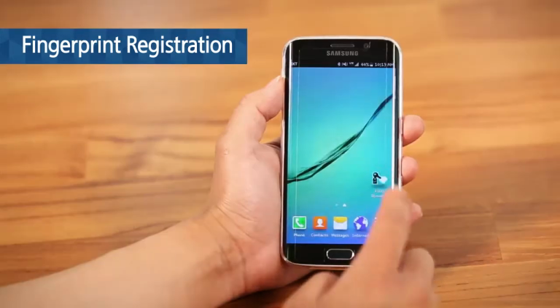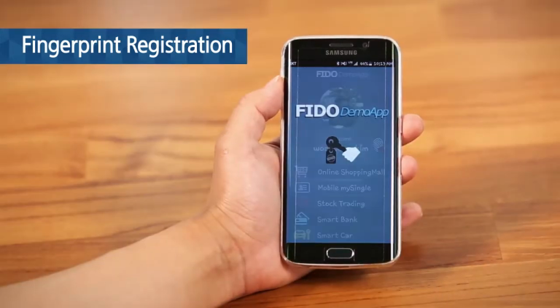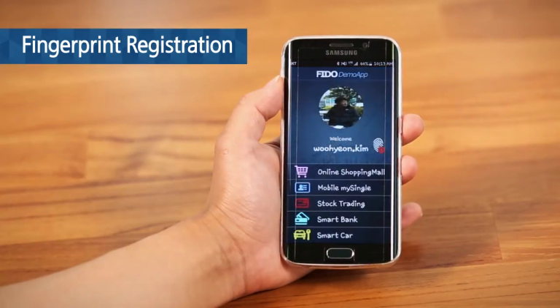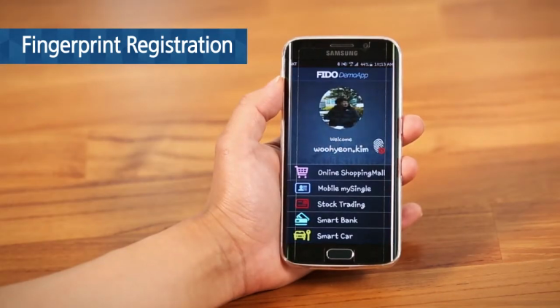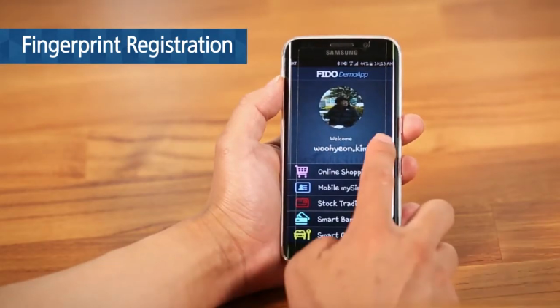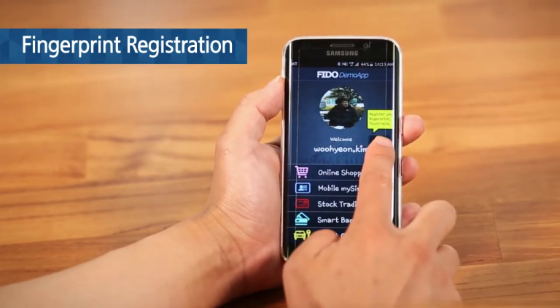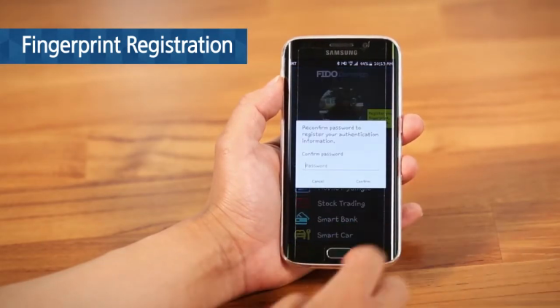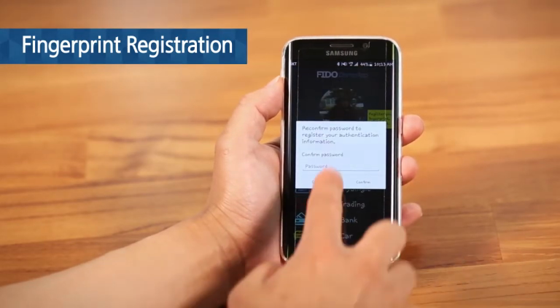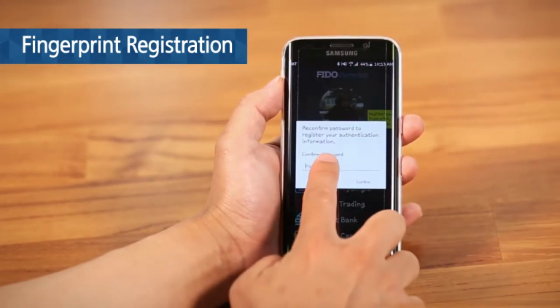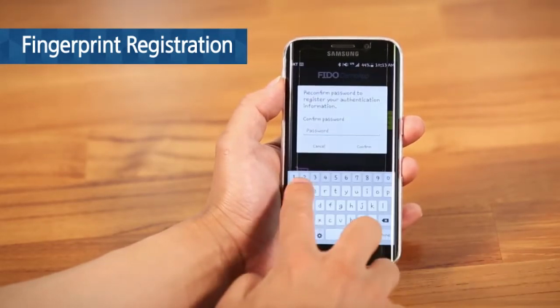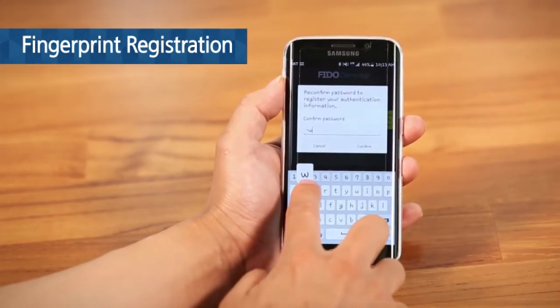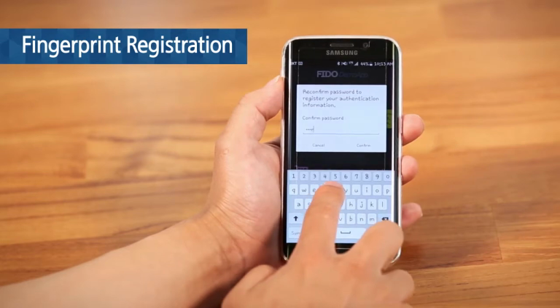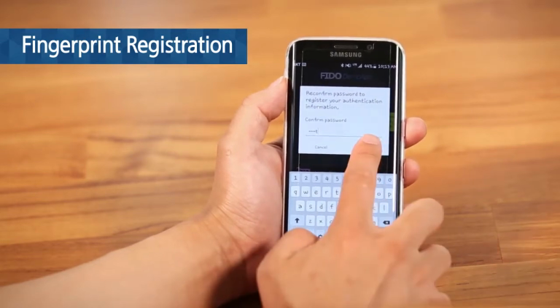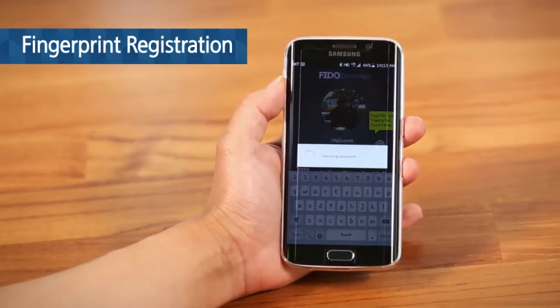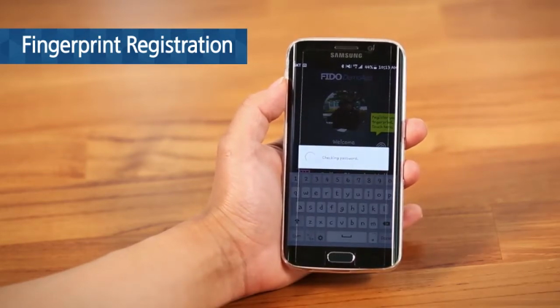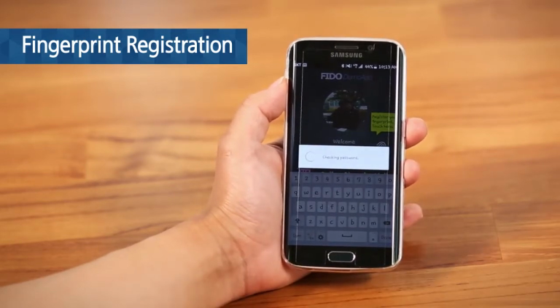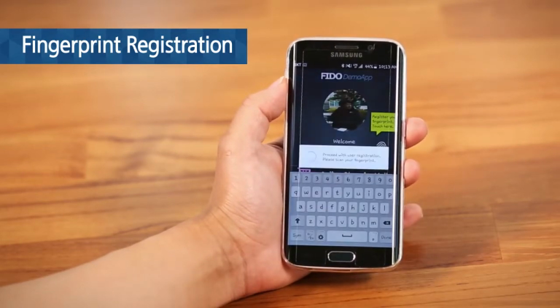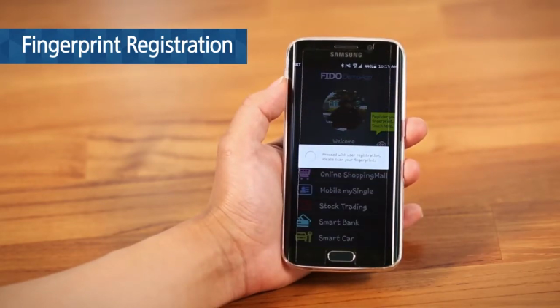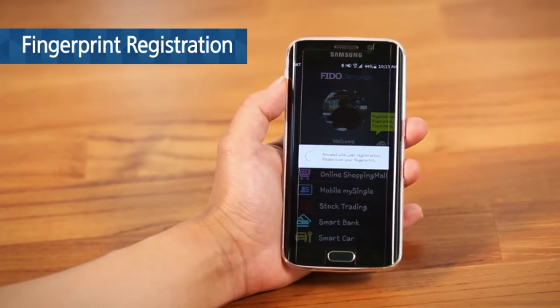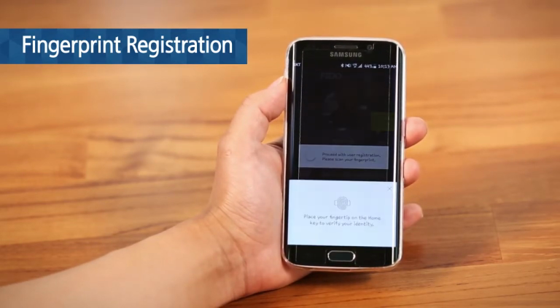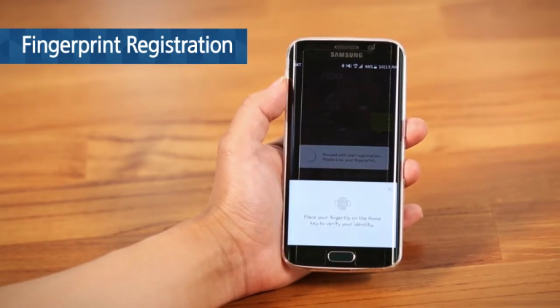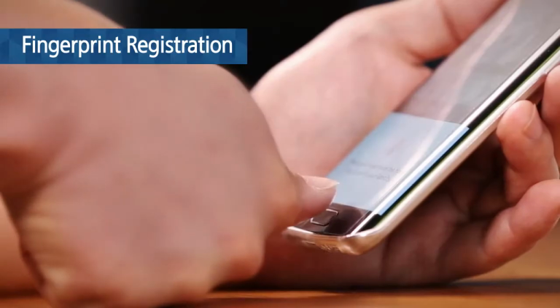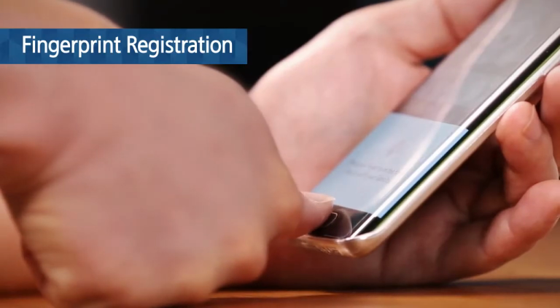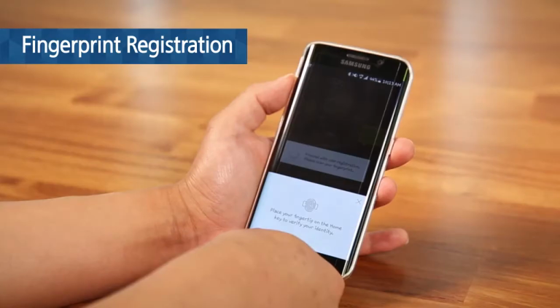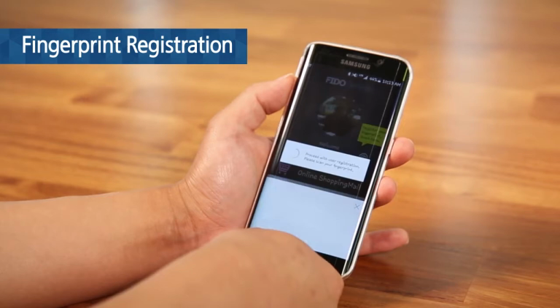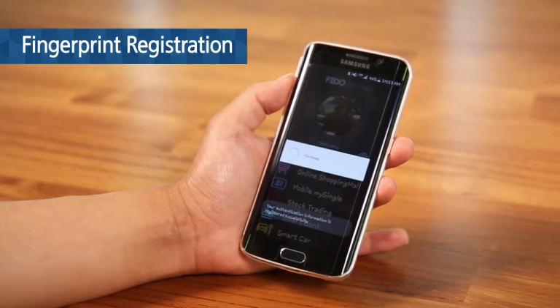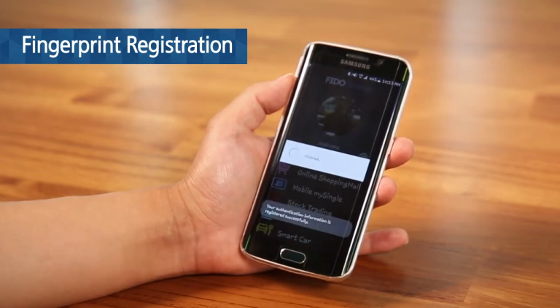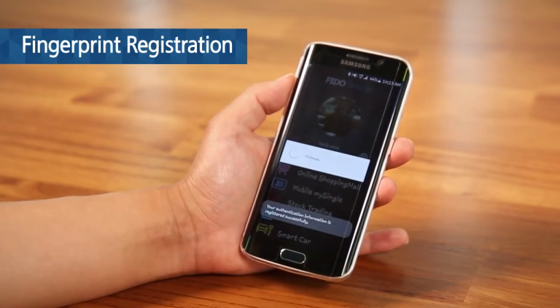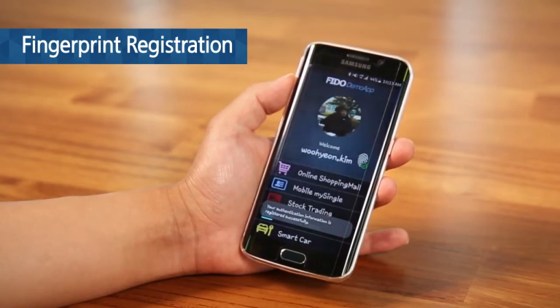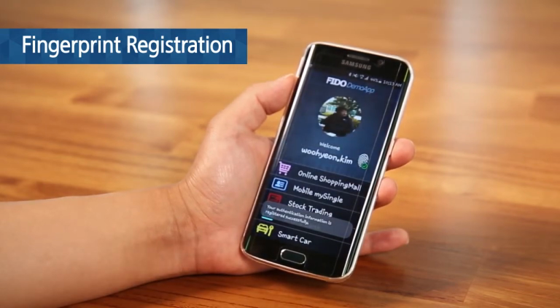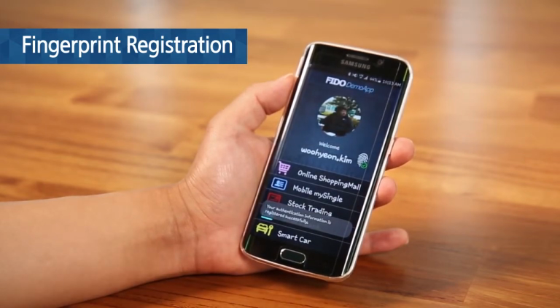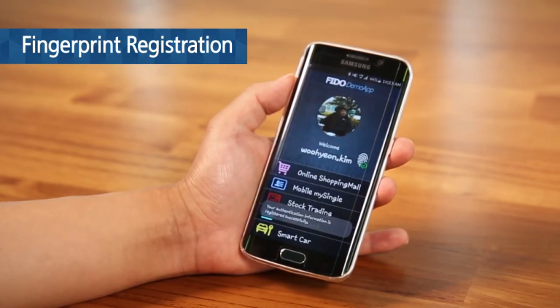The first step is registering your fingerprint. After entering your personal information for registration, put your fingerprint on the sensor, and then the registration is done.